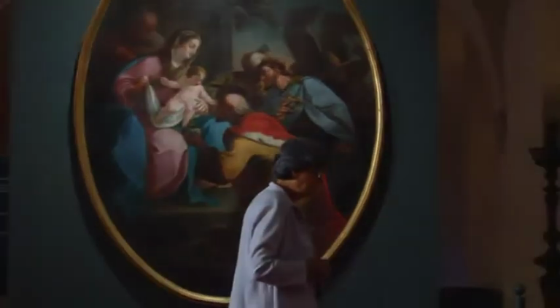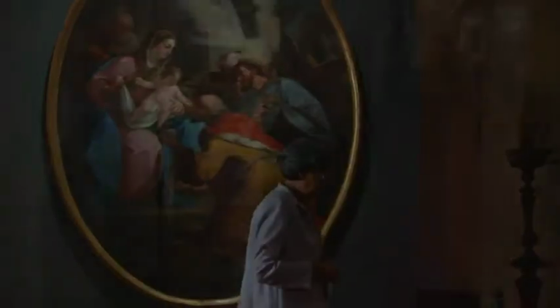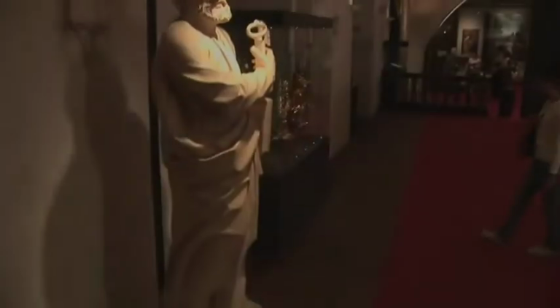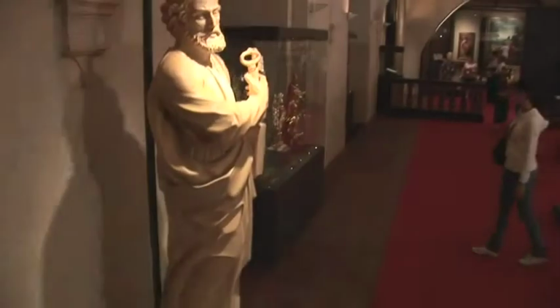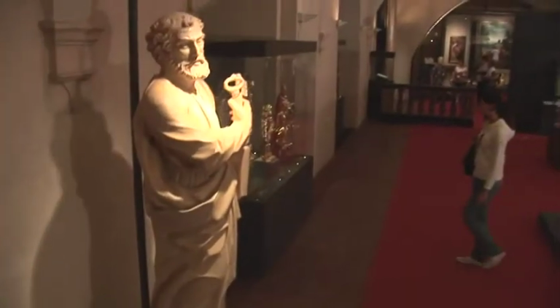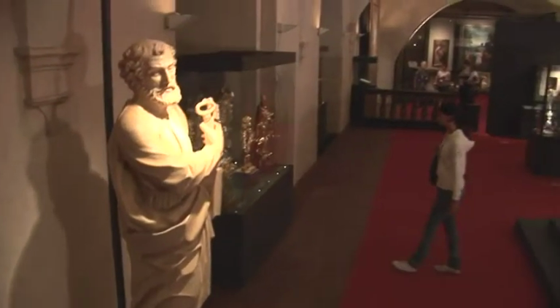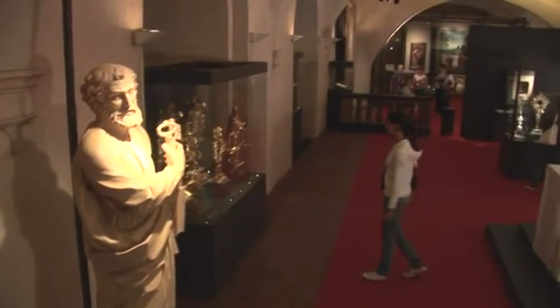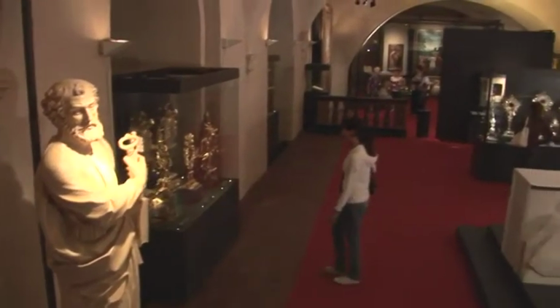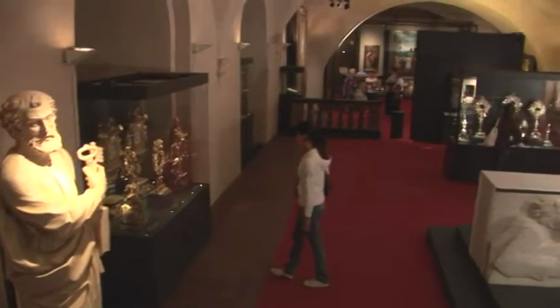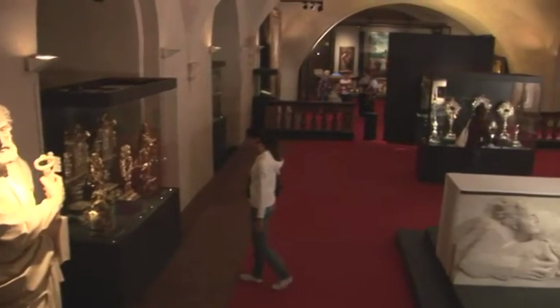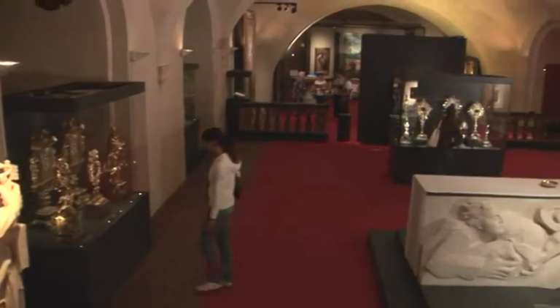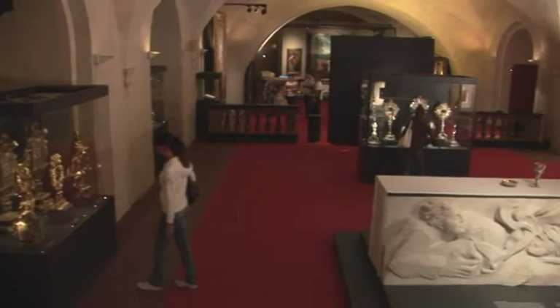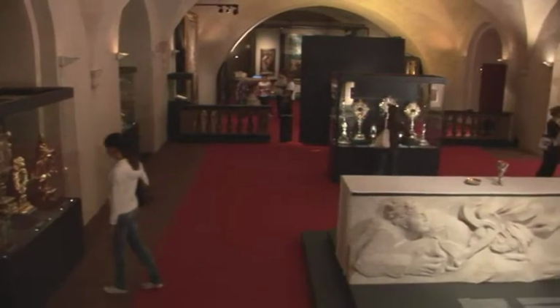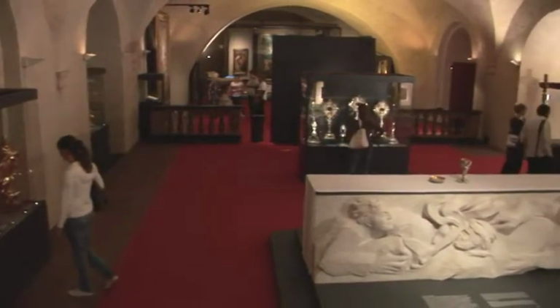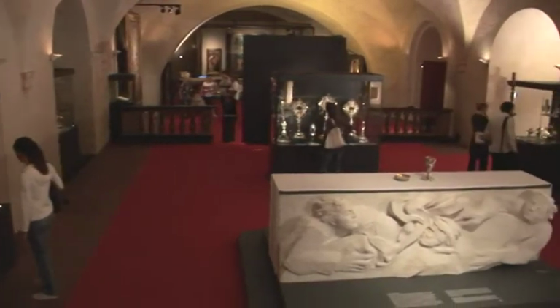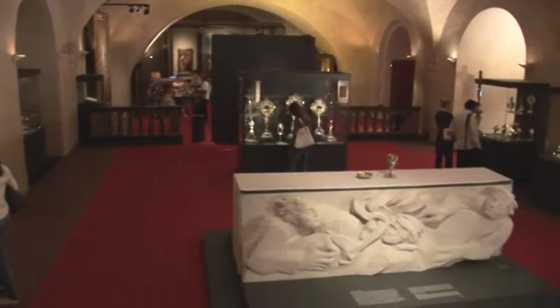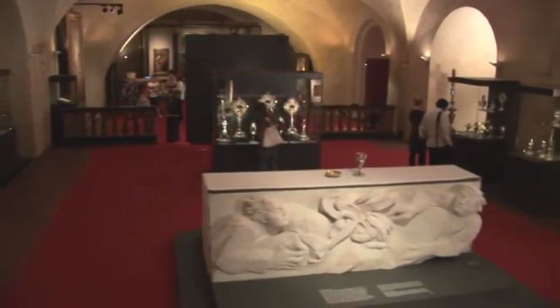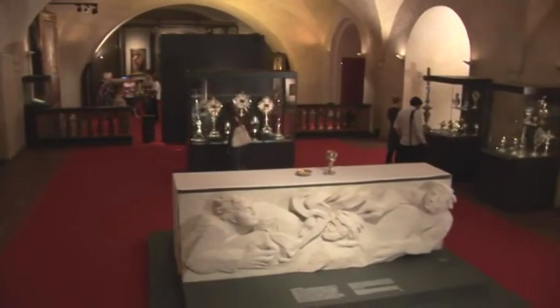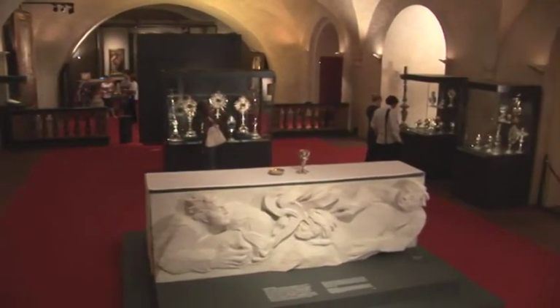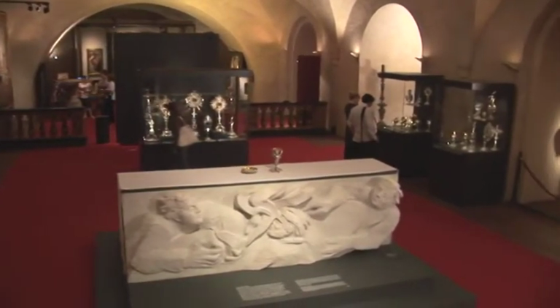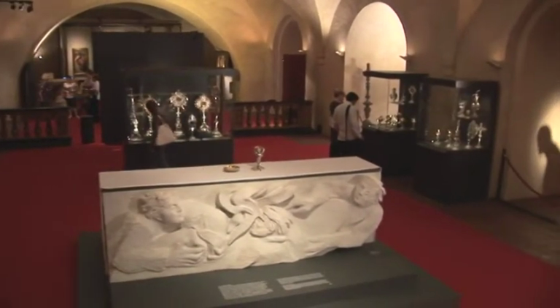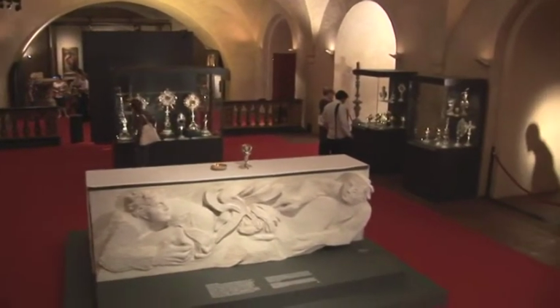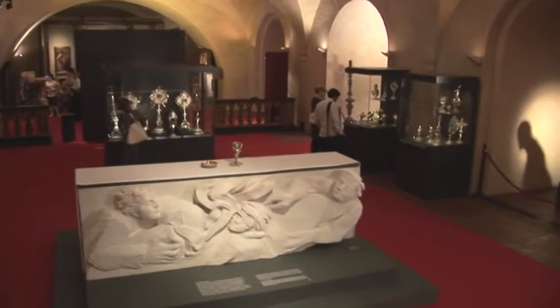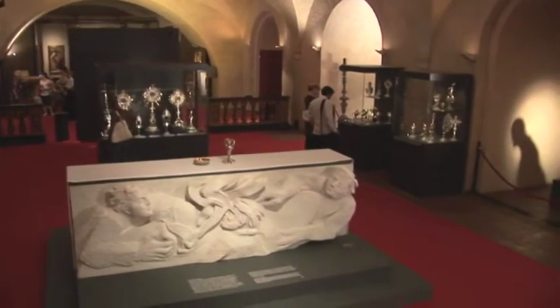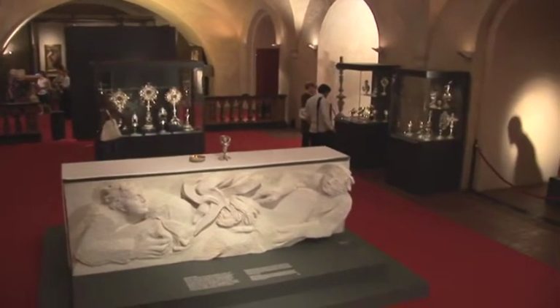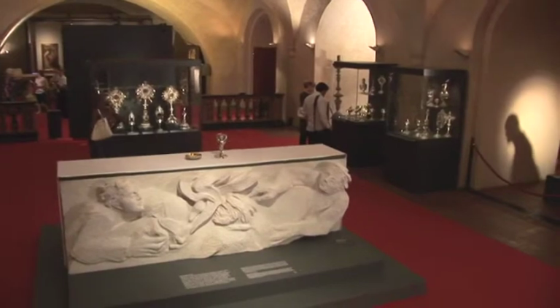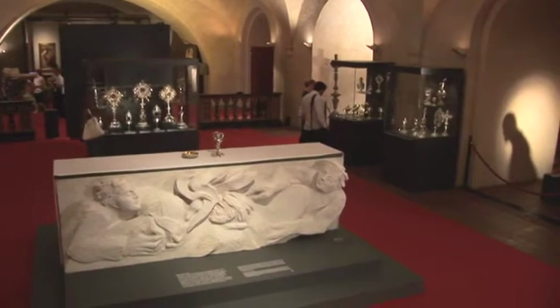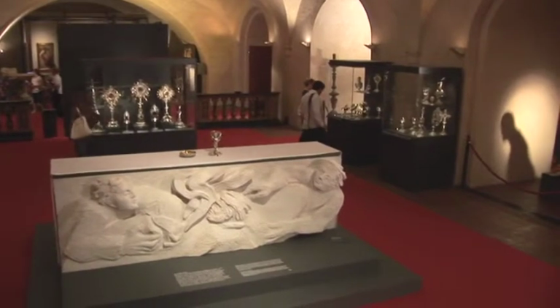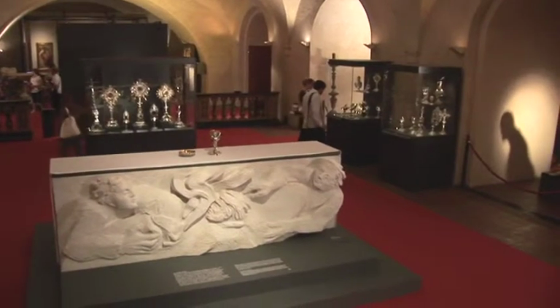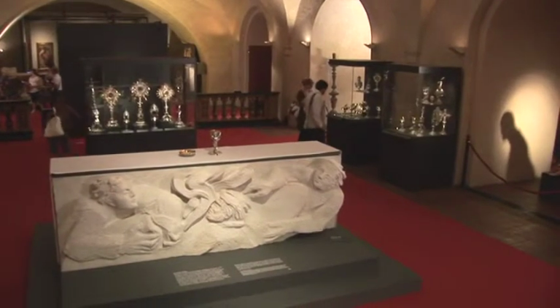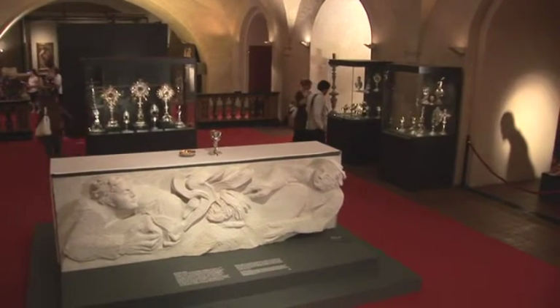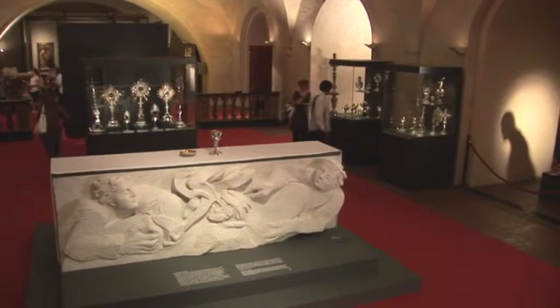The Turin Diocesan Museum offers a fascinating journey through various epochs, their works of art, values and proposals that have overlapped throughout the history of the diocese and the city.